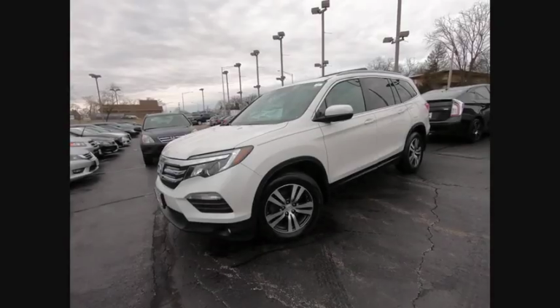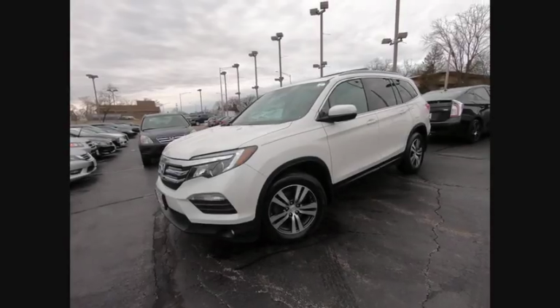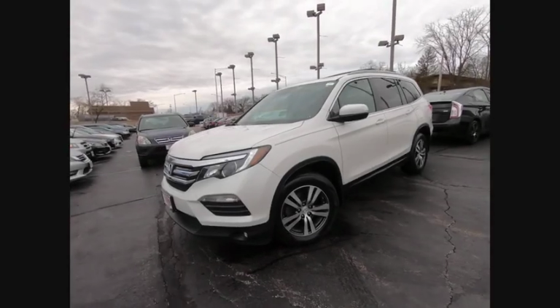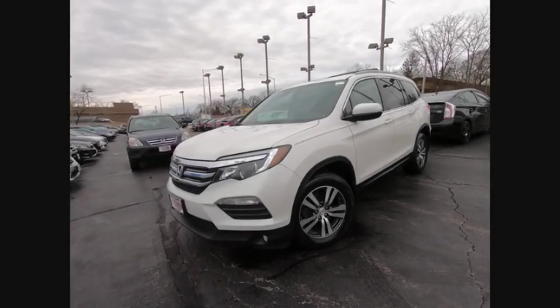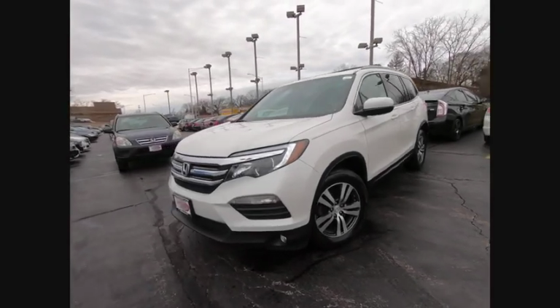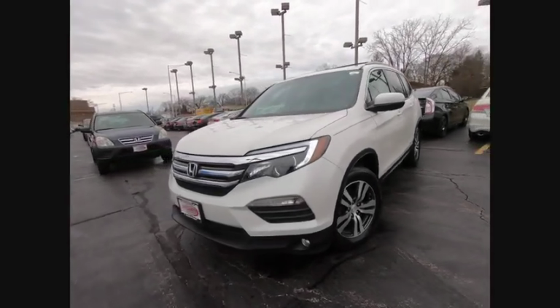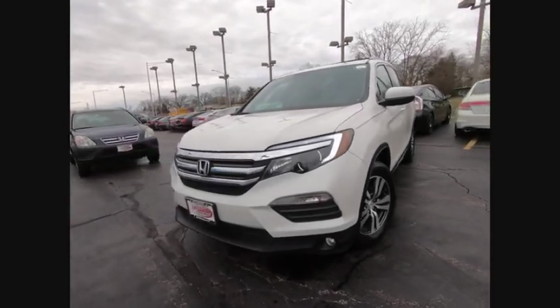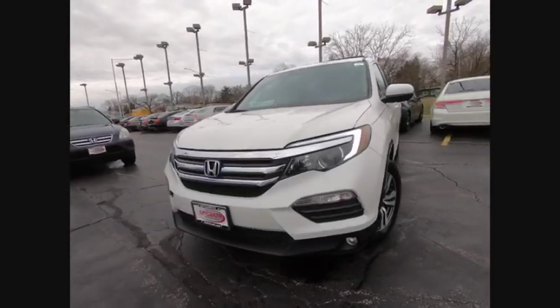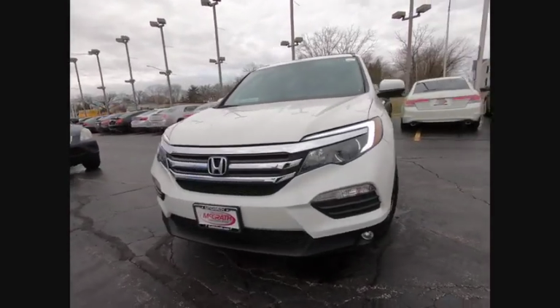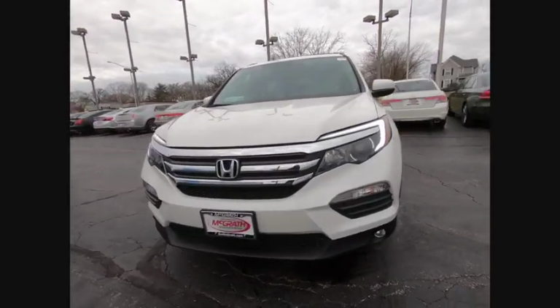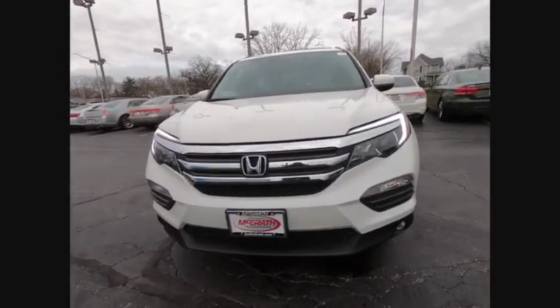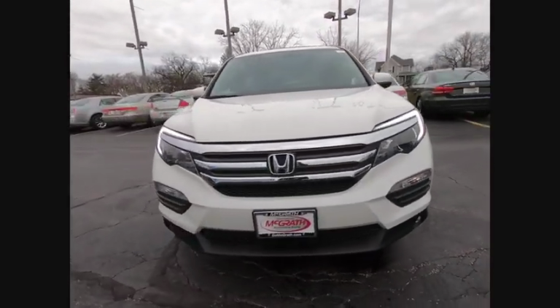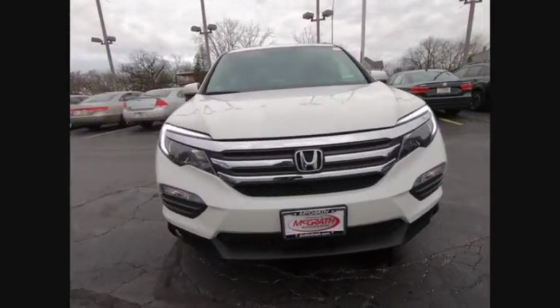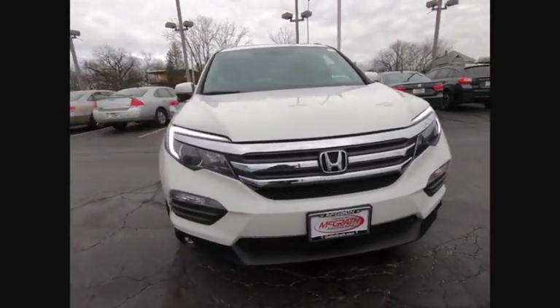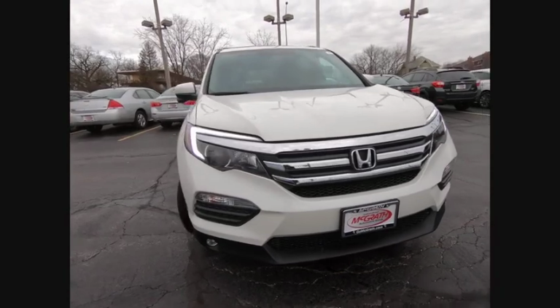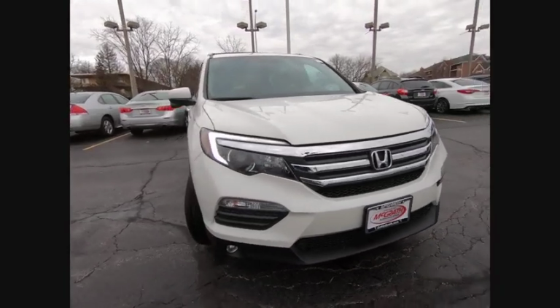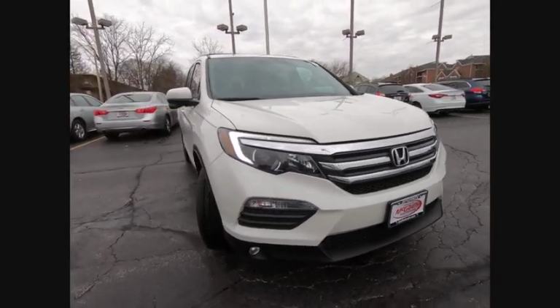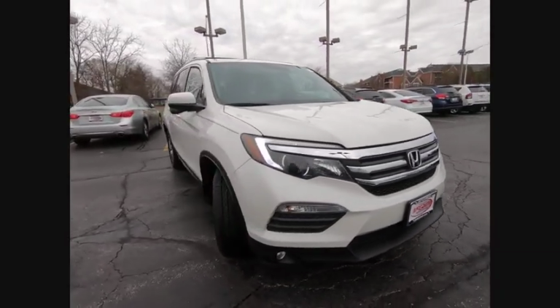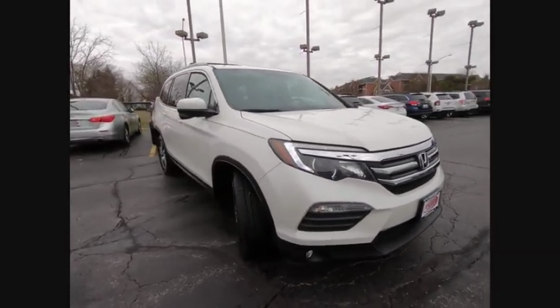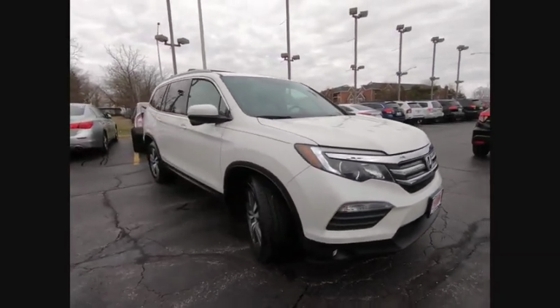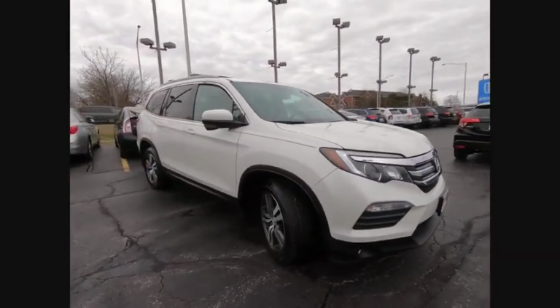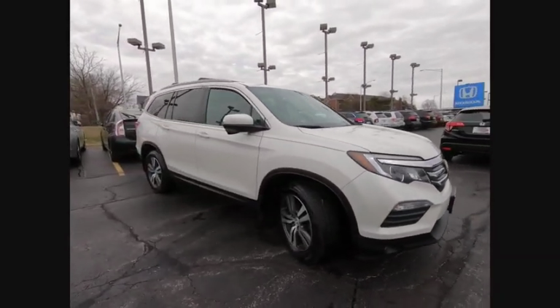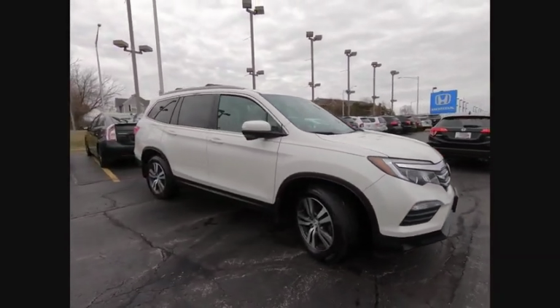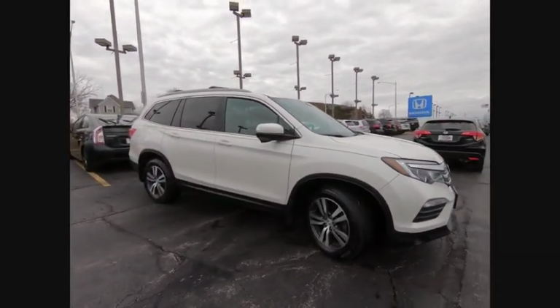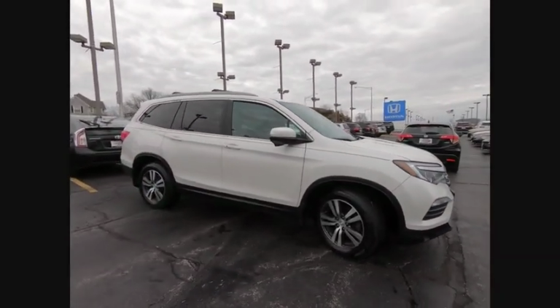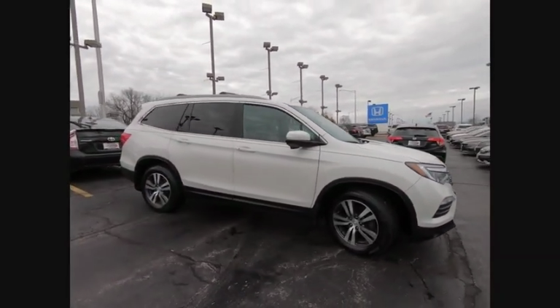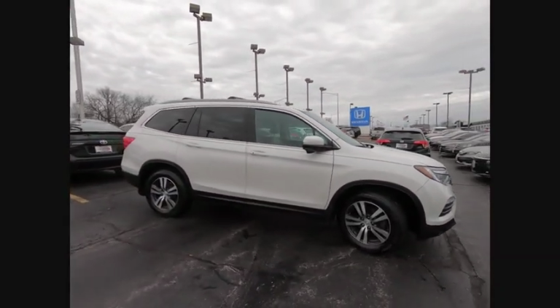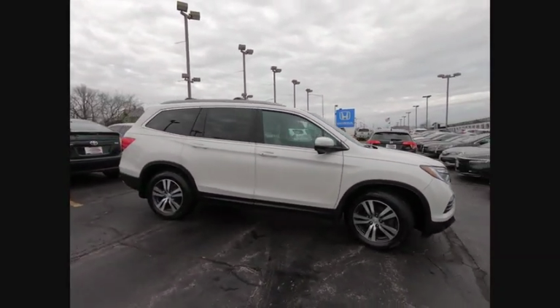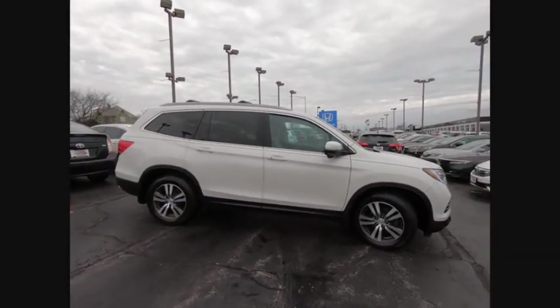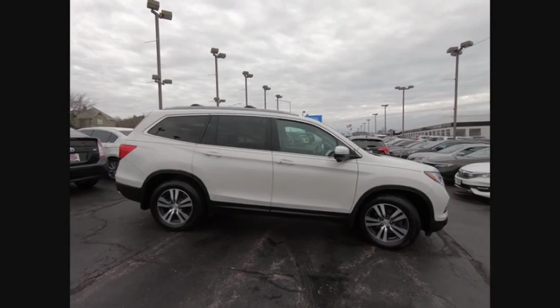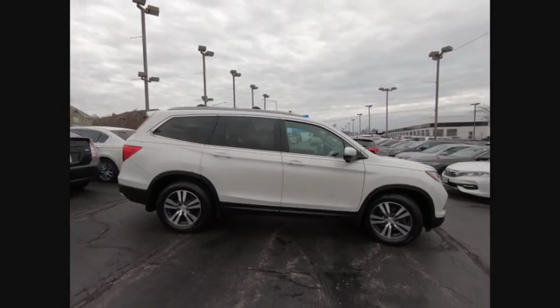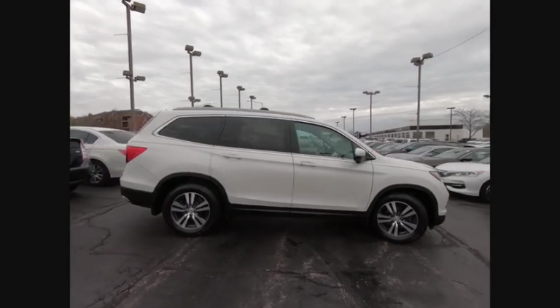Take a ride in the 2016 Pilot. Optimal utility. Indulgent interior. Powerful performer. You'll be ready for almost anything in the Honda Pilot.